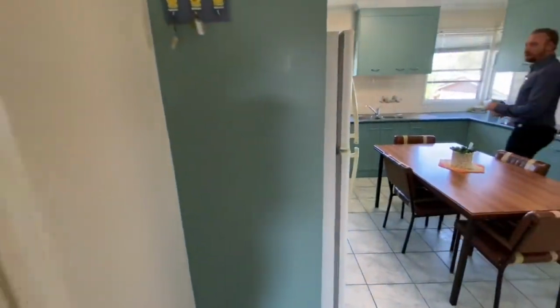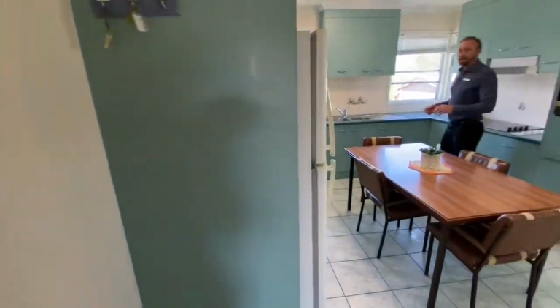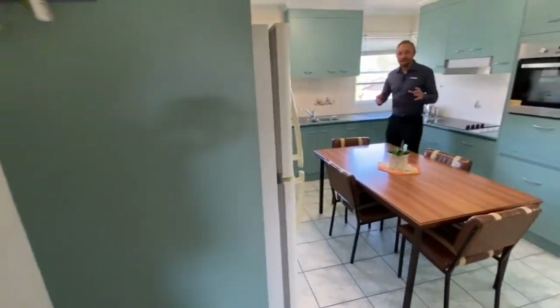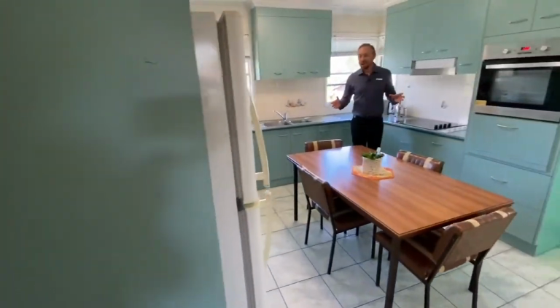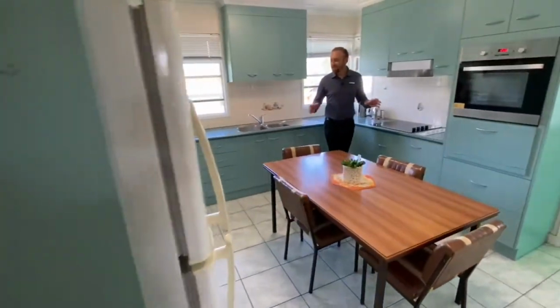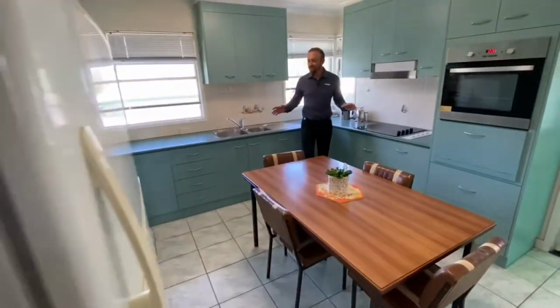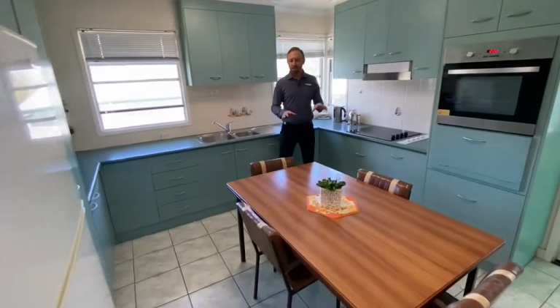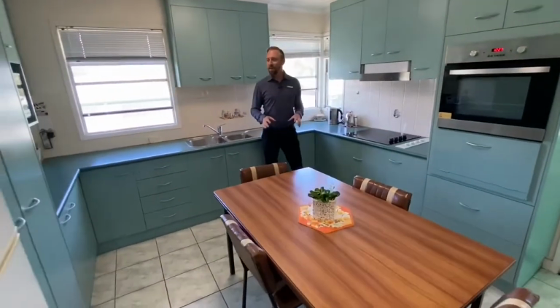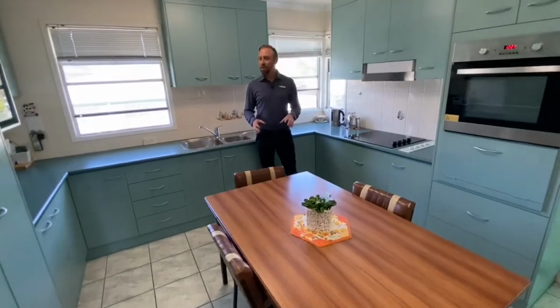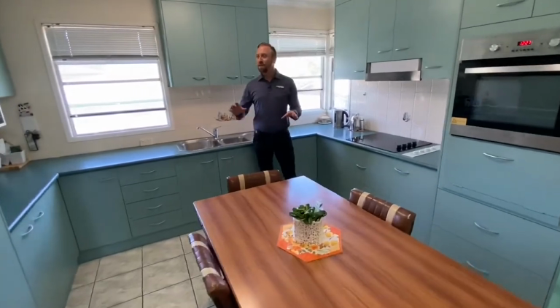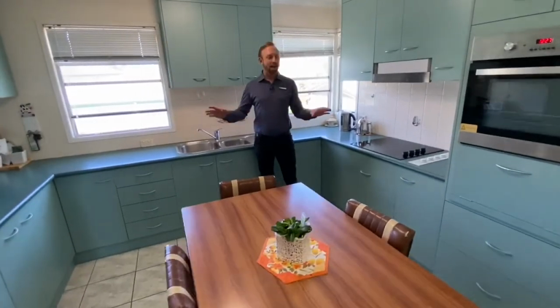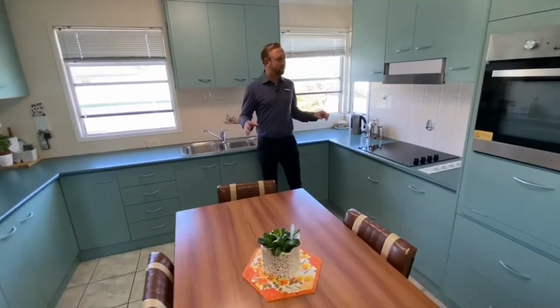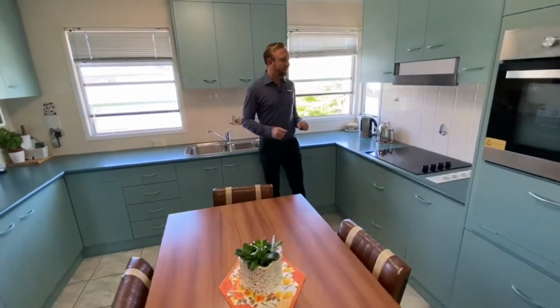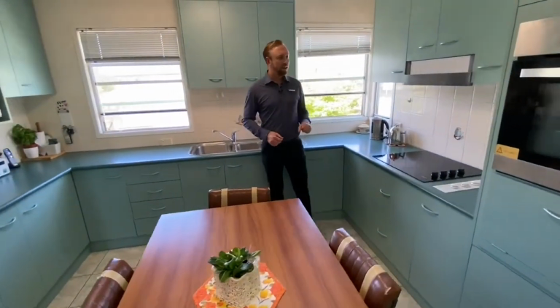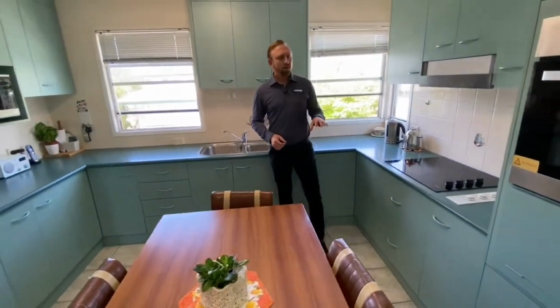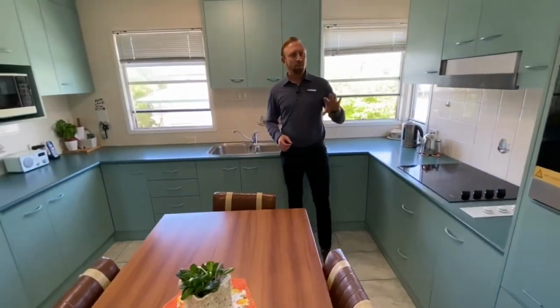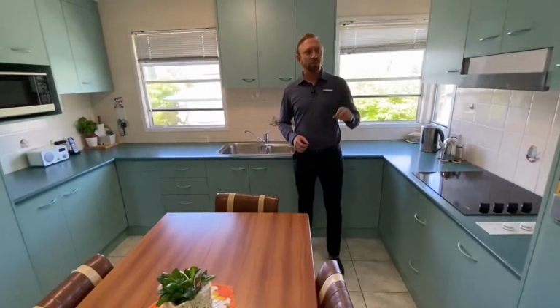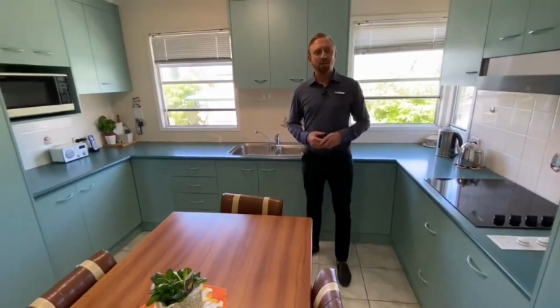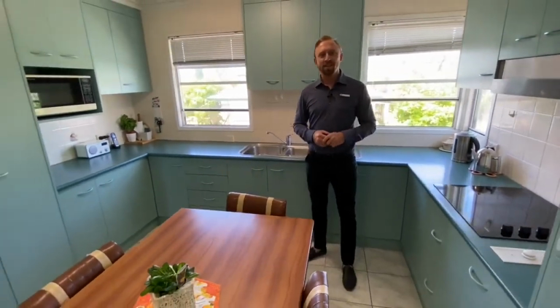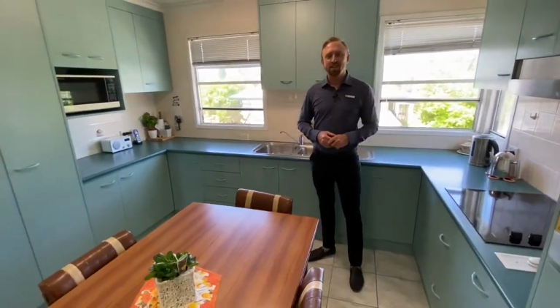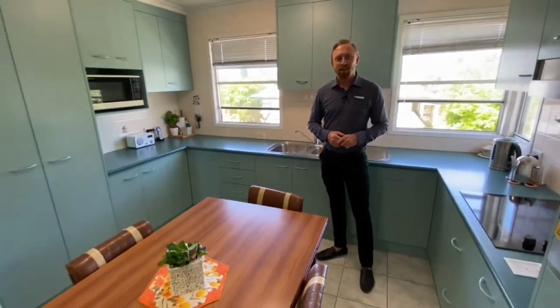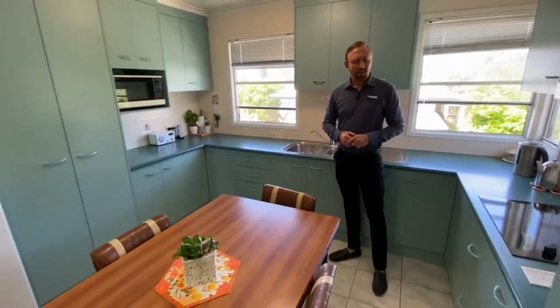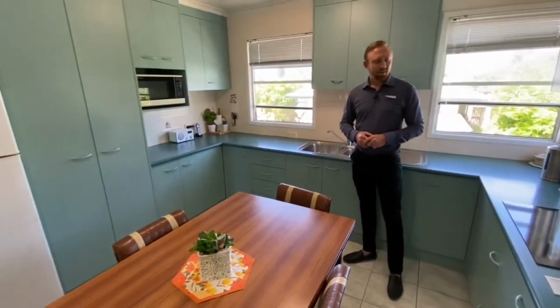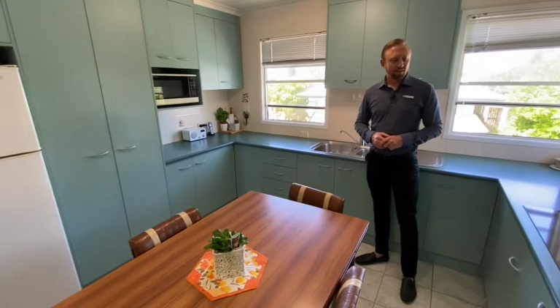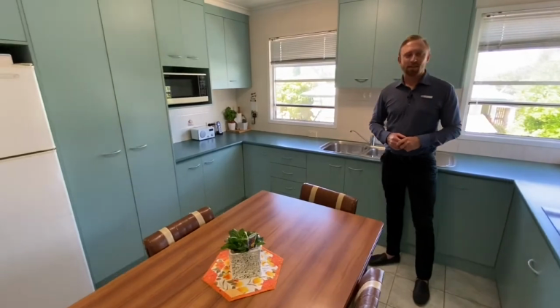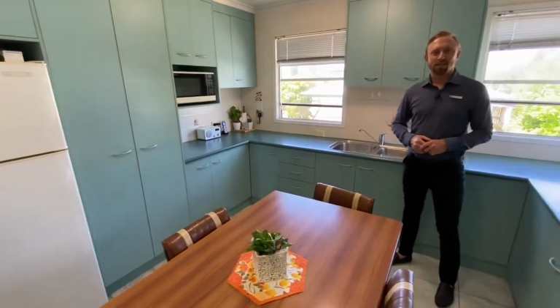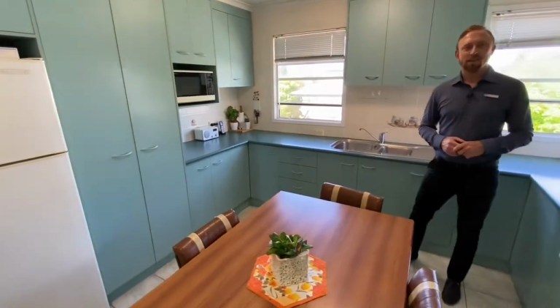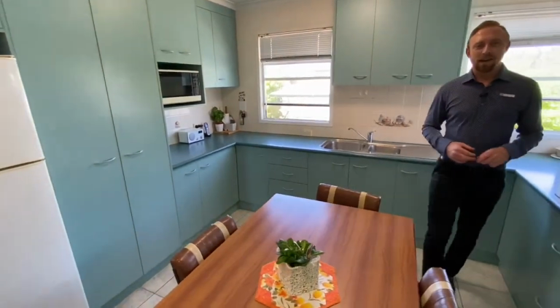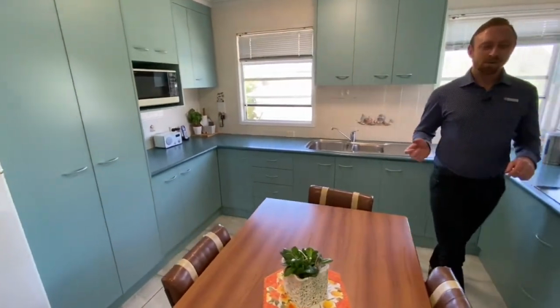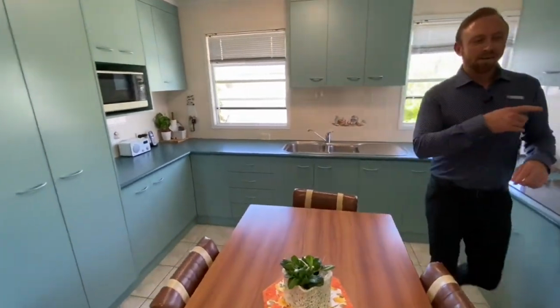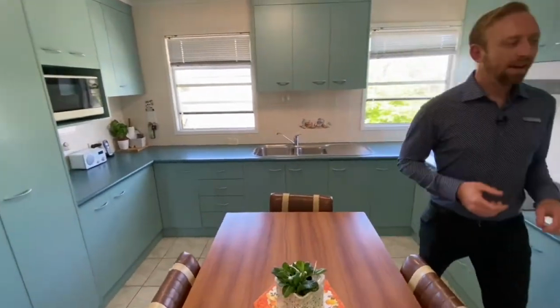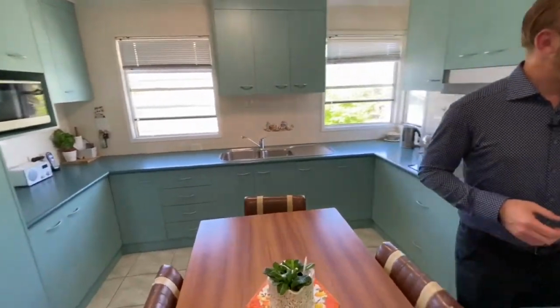Here we have the kitchen meals area. Plenty of cupboard space here, and we've got brand new appliances. Then we'll head on downstairs.